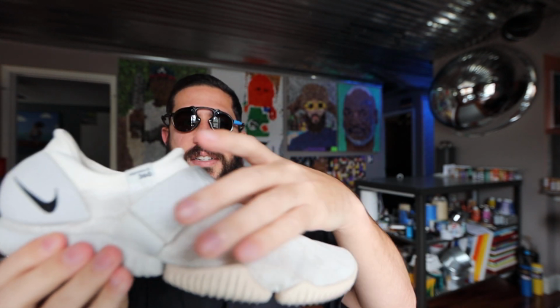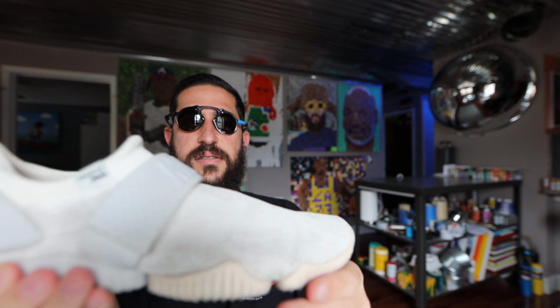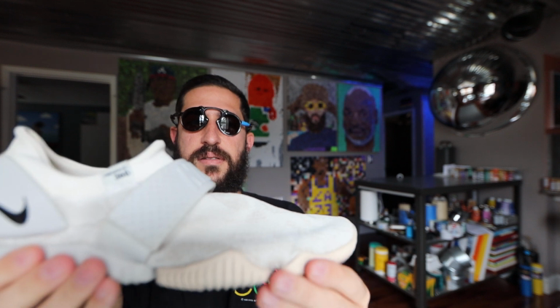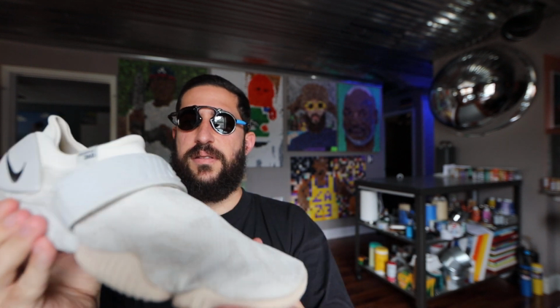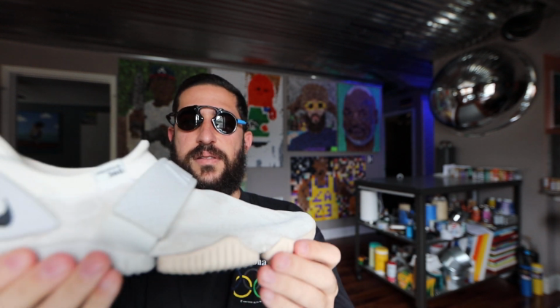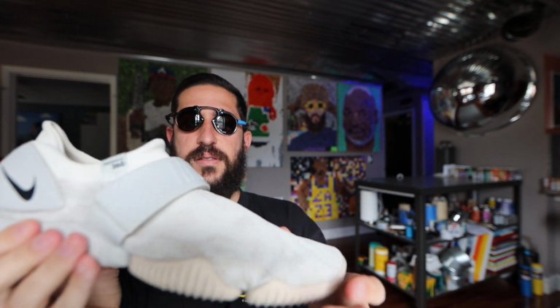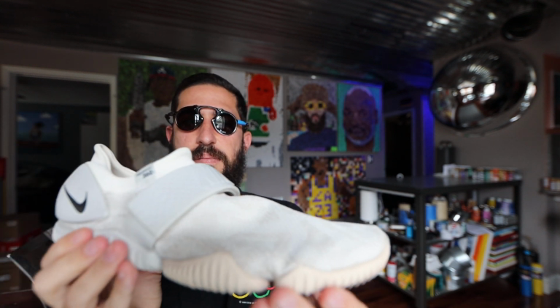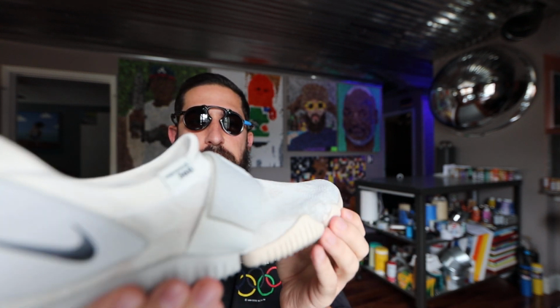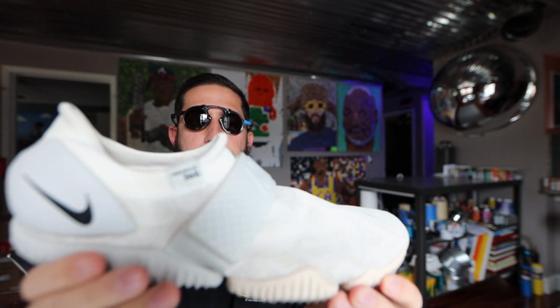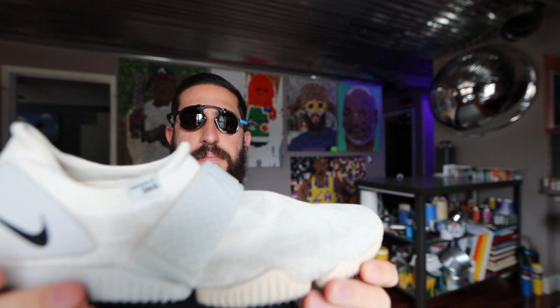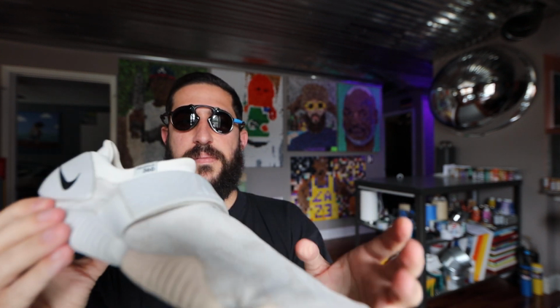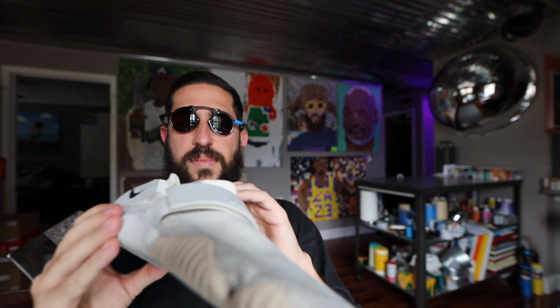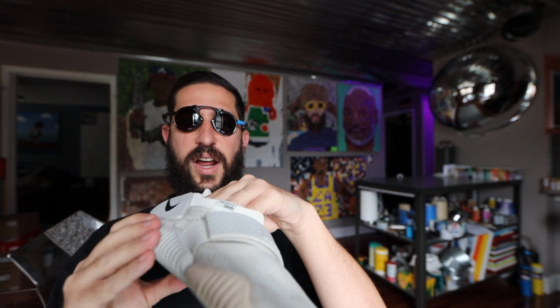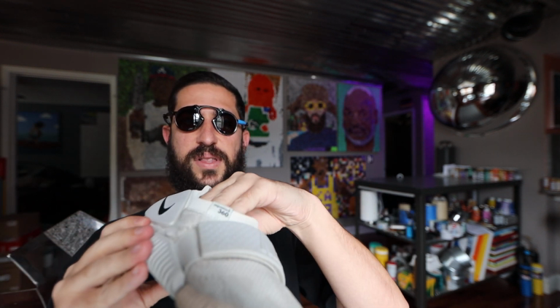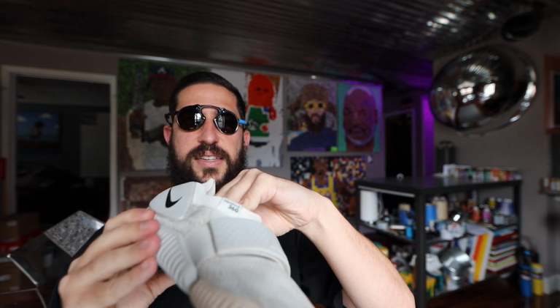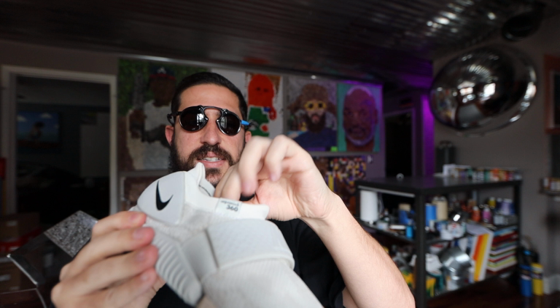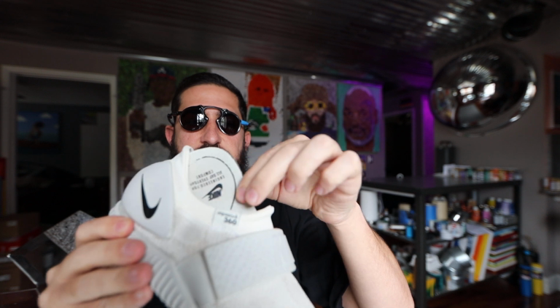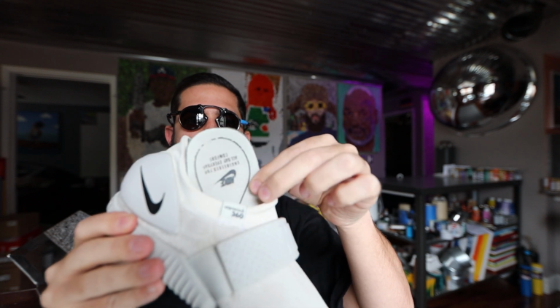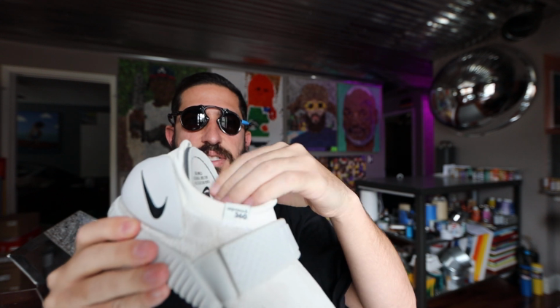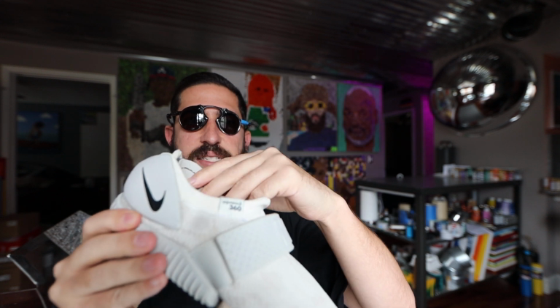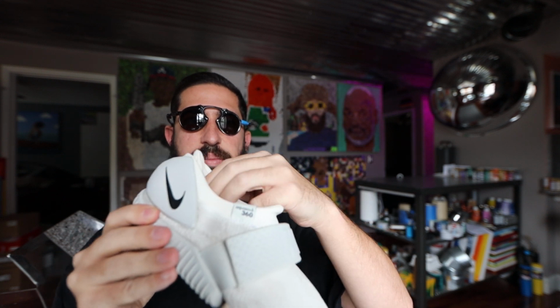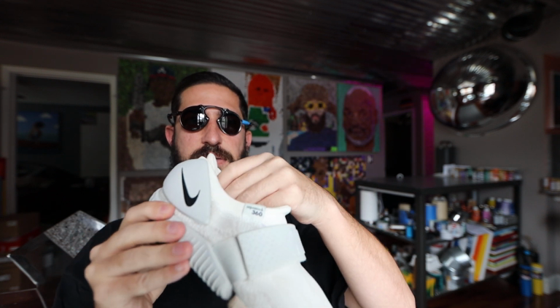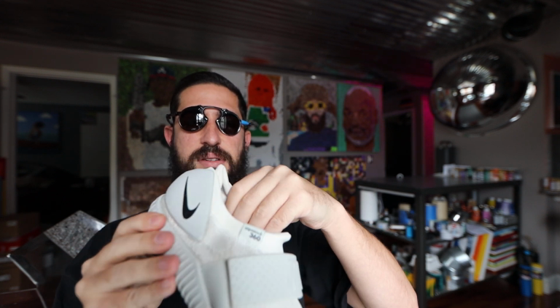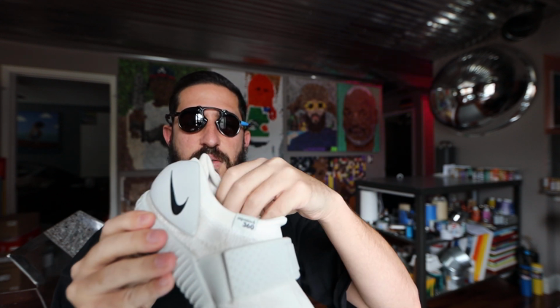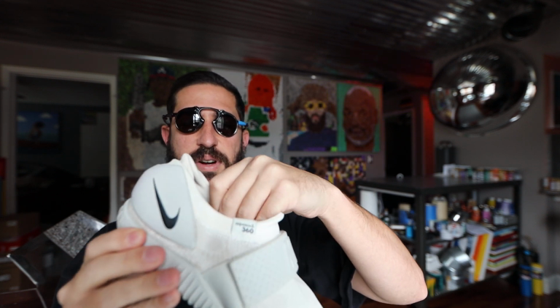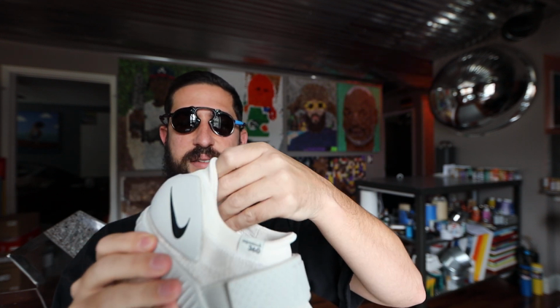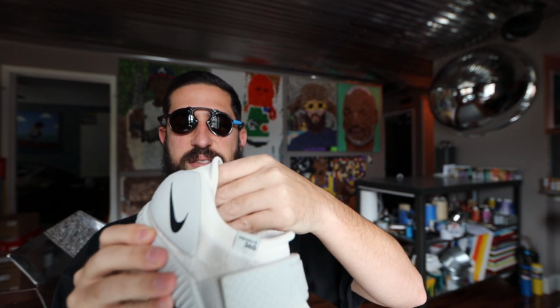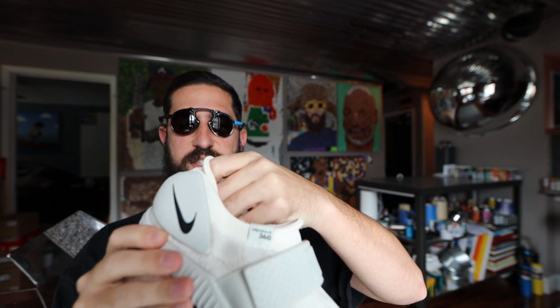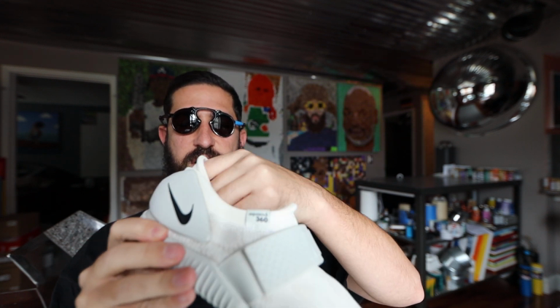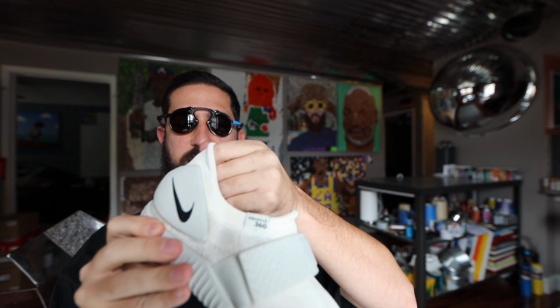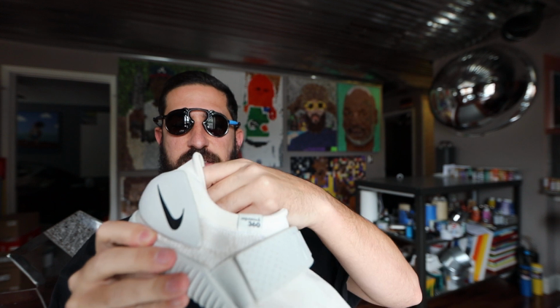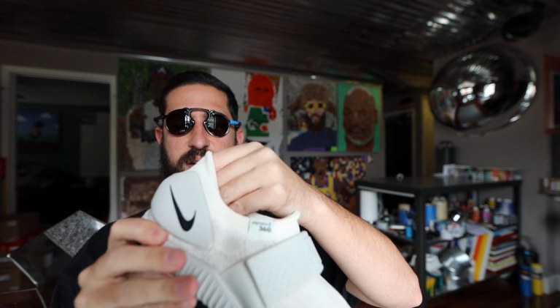The part I don't like is the insole — it's so easy to come out. I wish it would have been secured in there a little better.